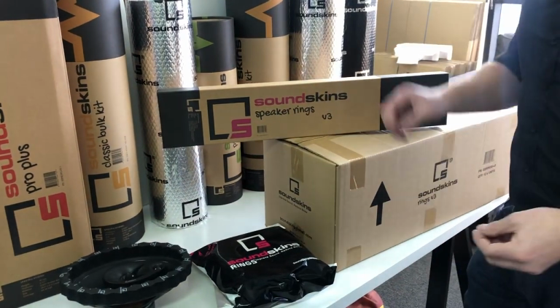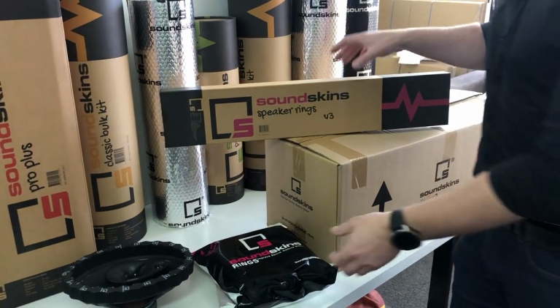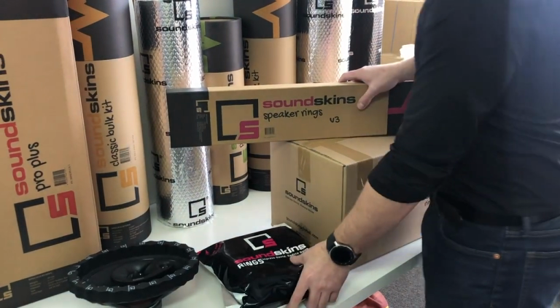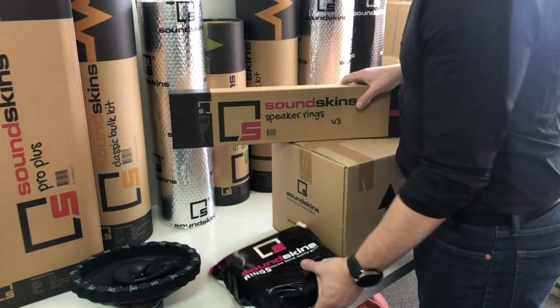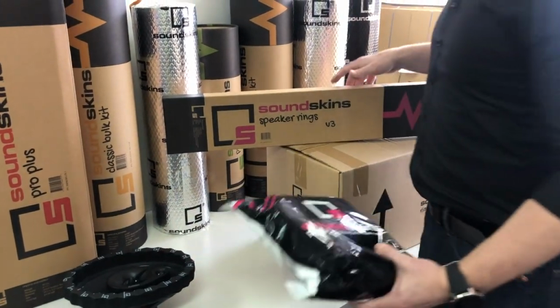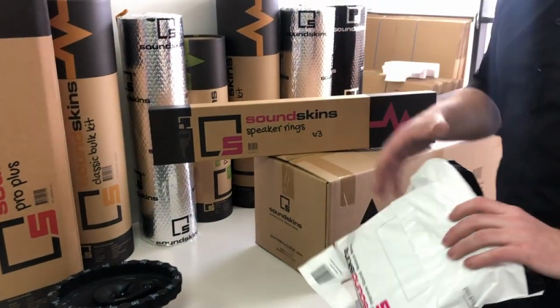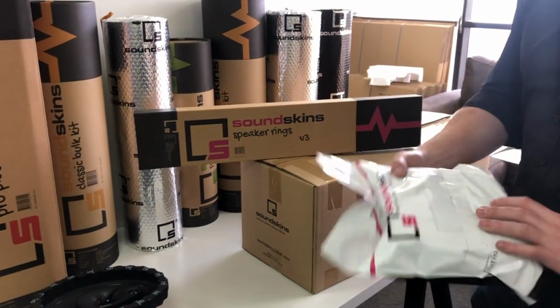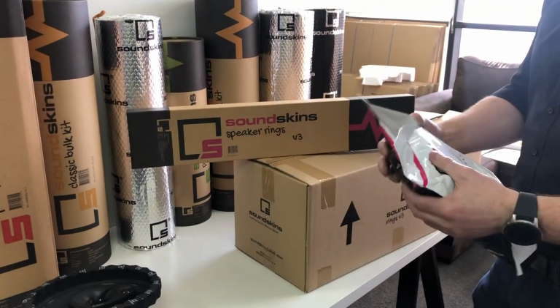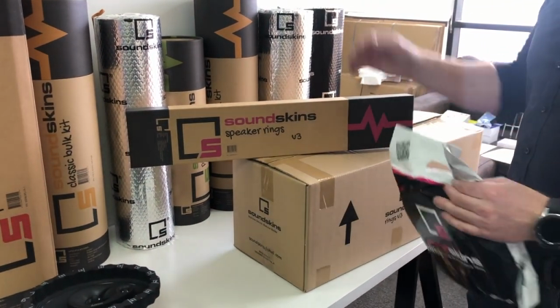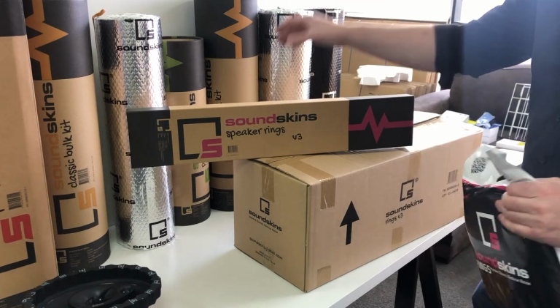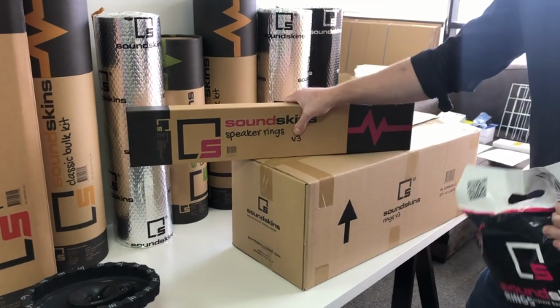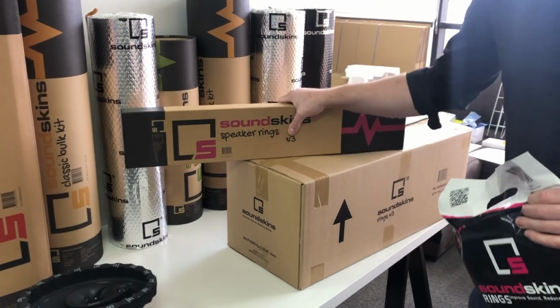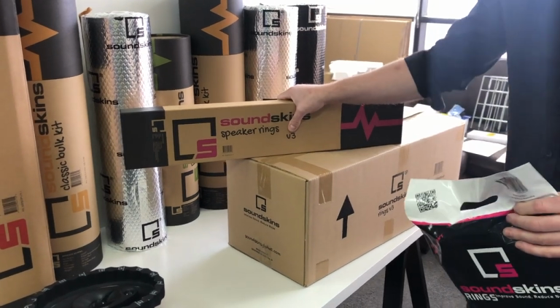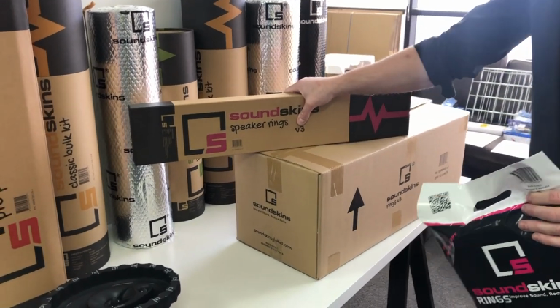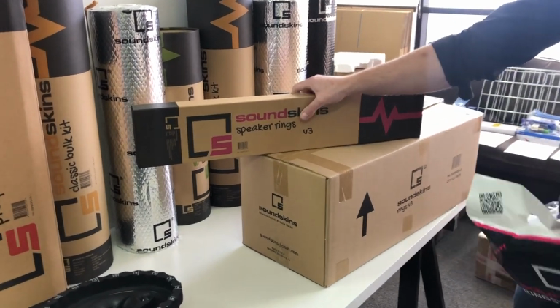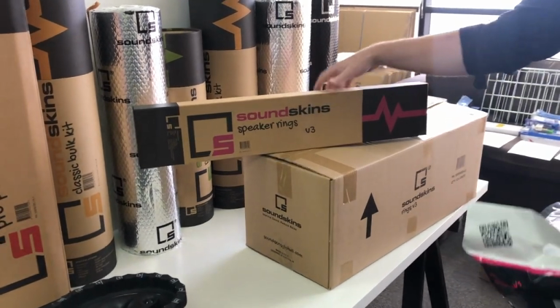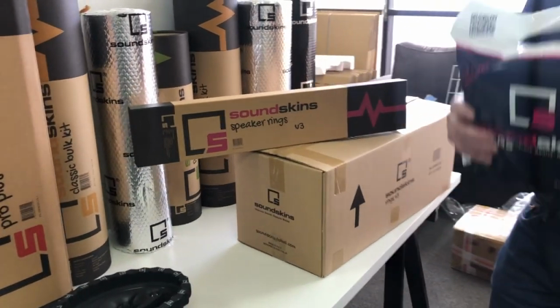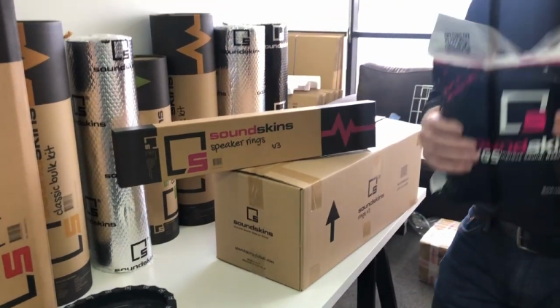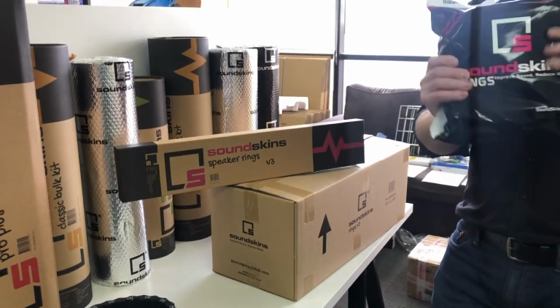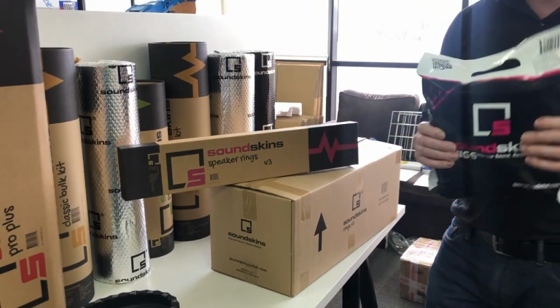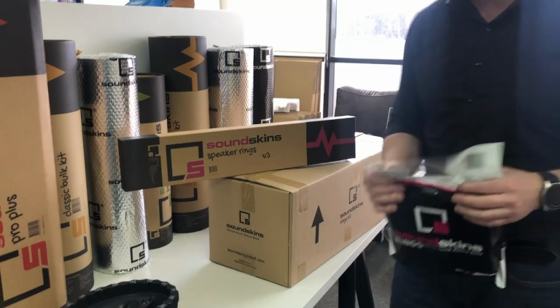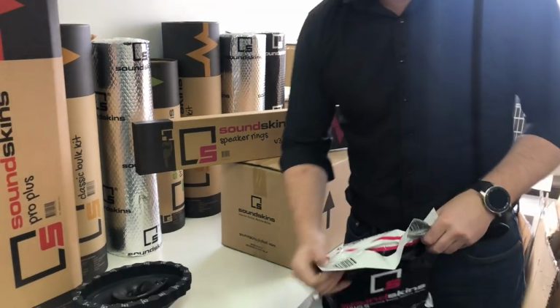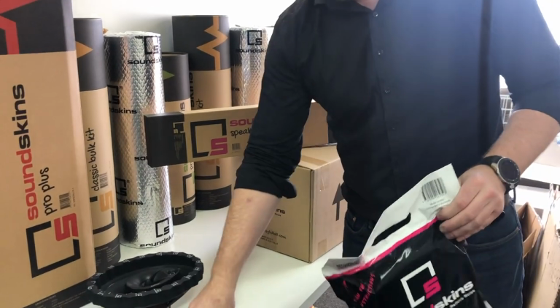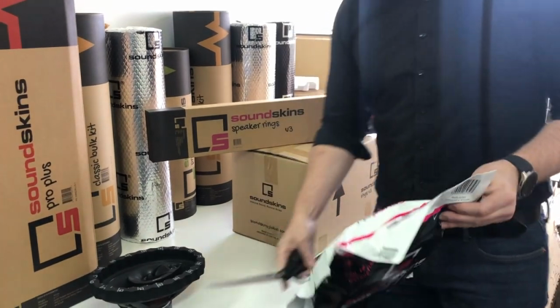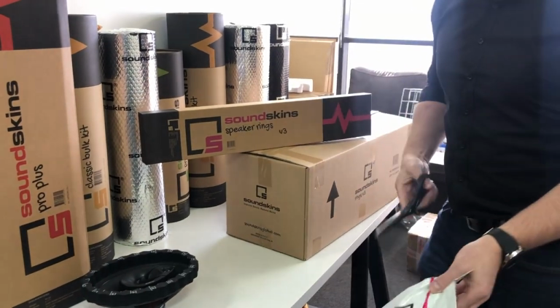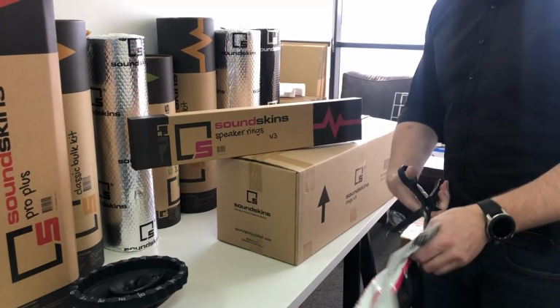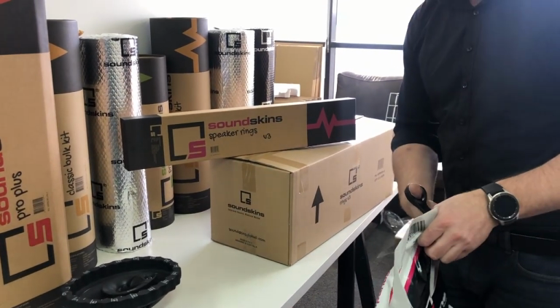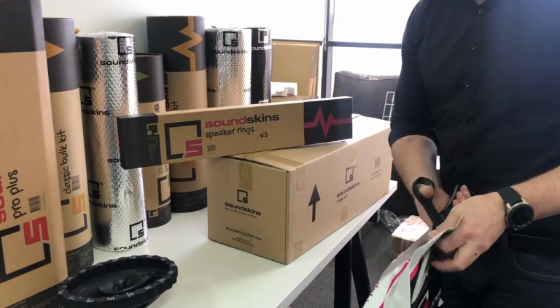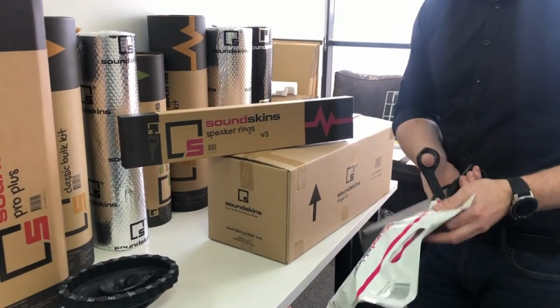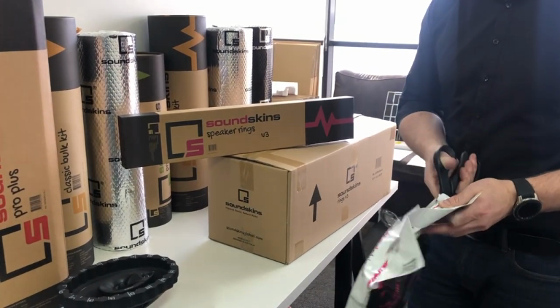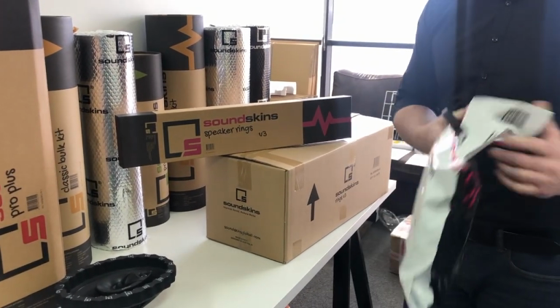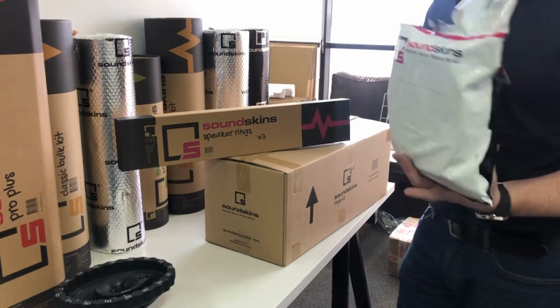We didn't release SoundSkins version 2 rings in the United States because we were redesigning and creating version 3. Previously, this was the version that they had worldwide — America never had that — but I'm going to show you what we've actually improved in version 3.